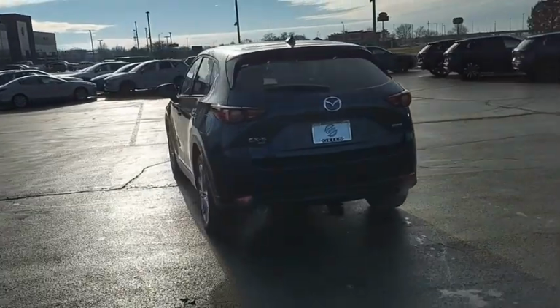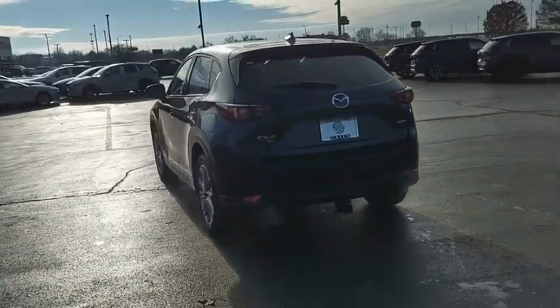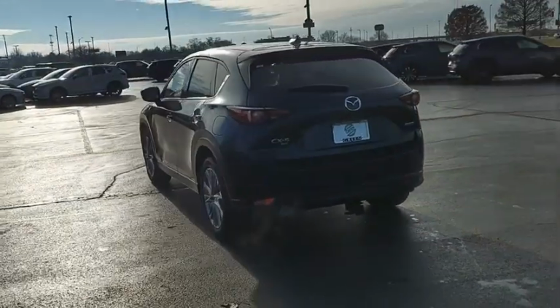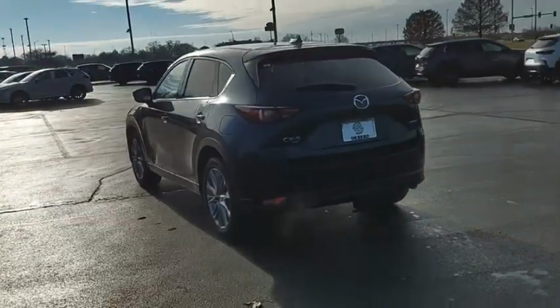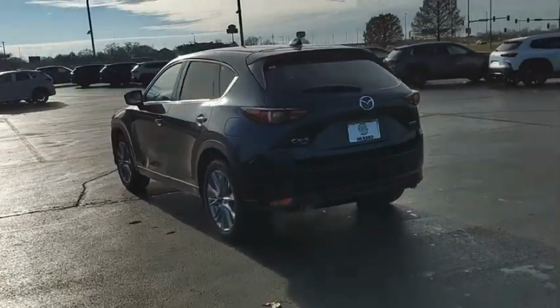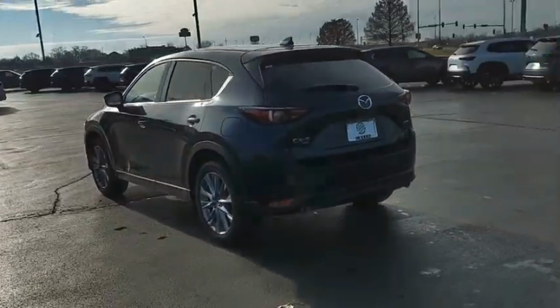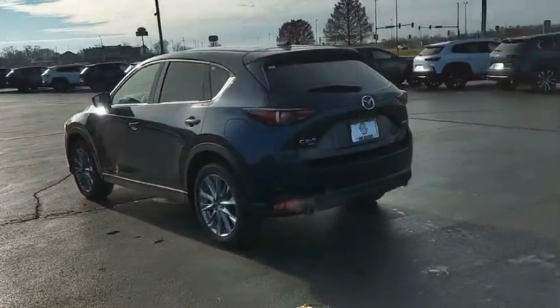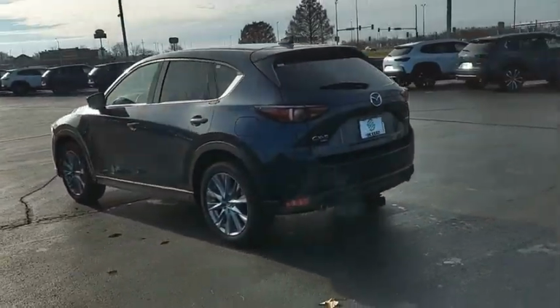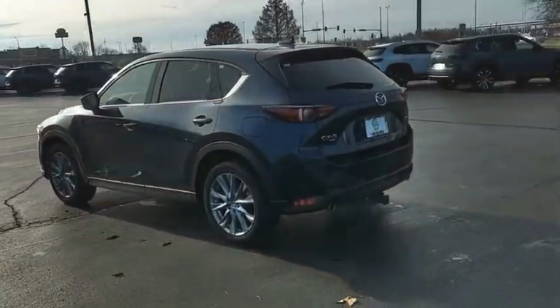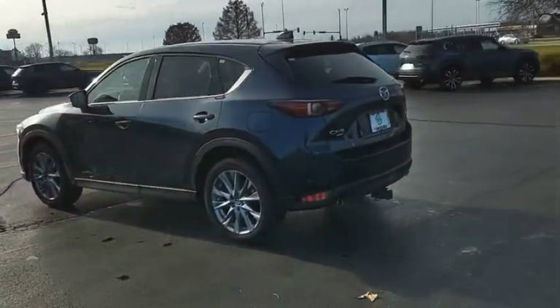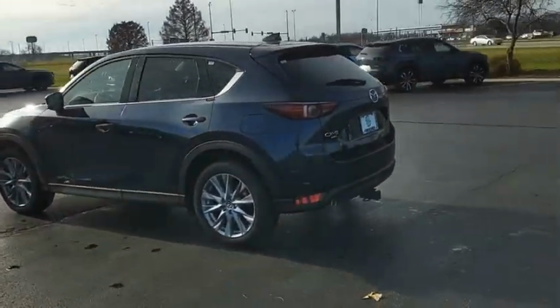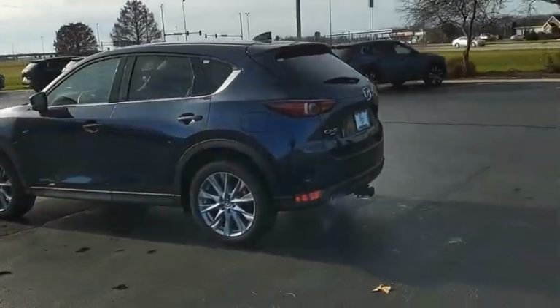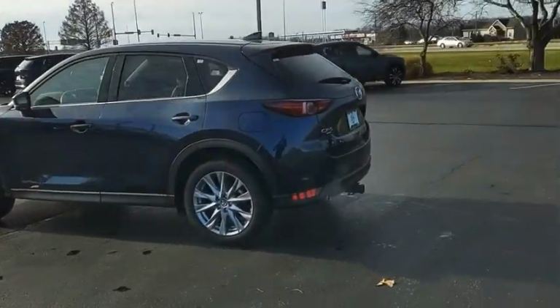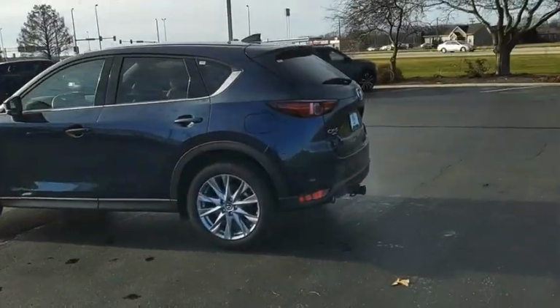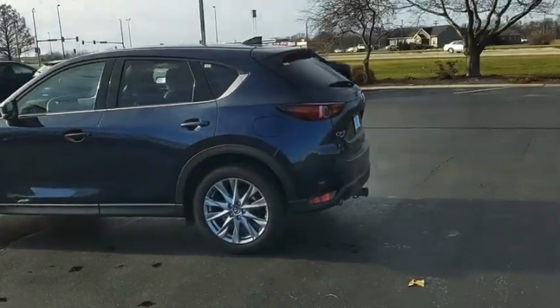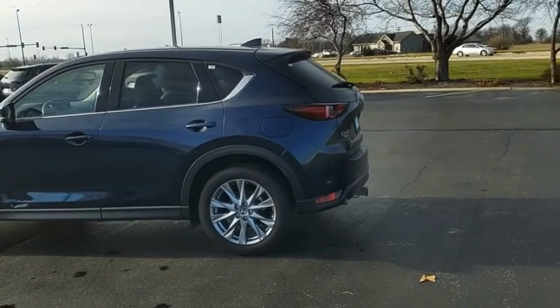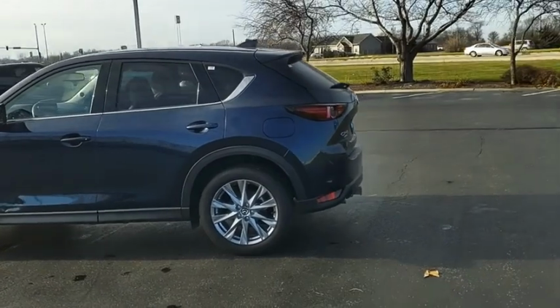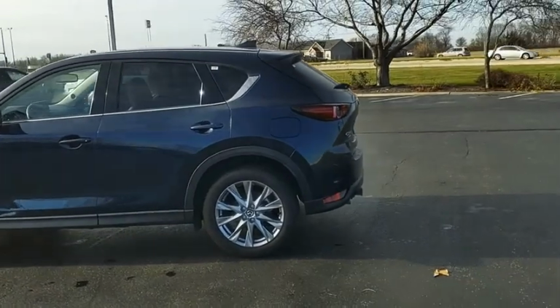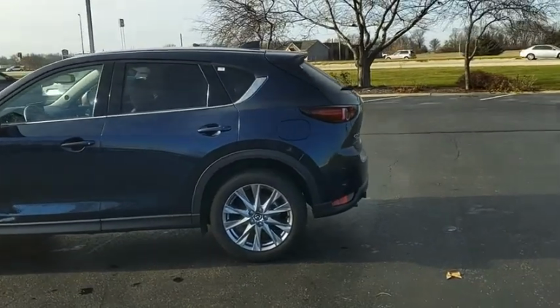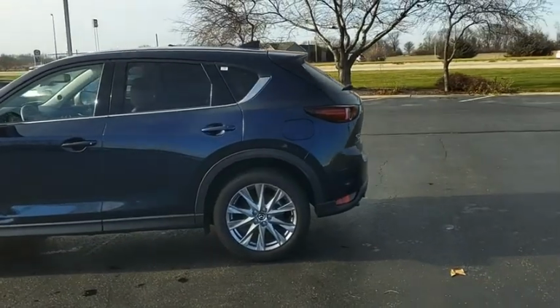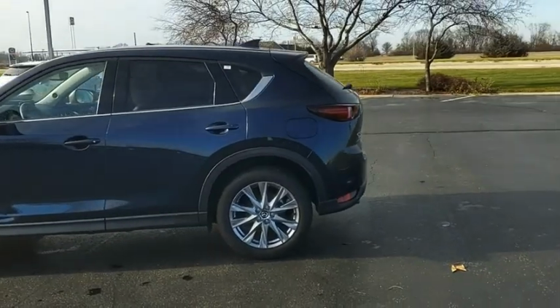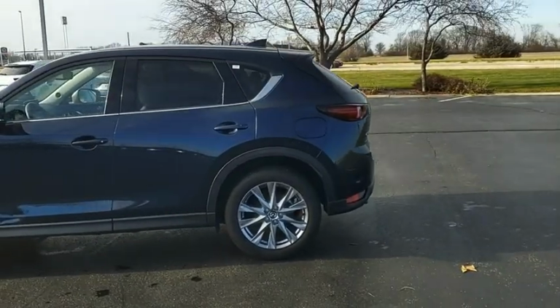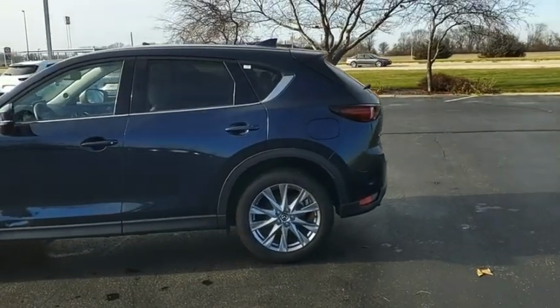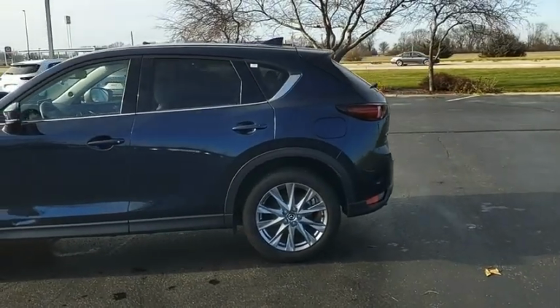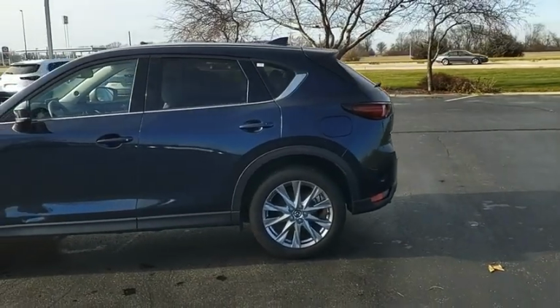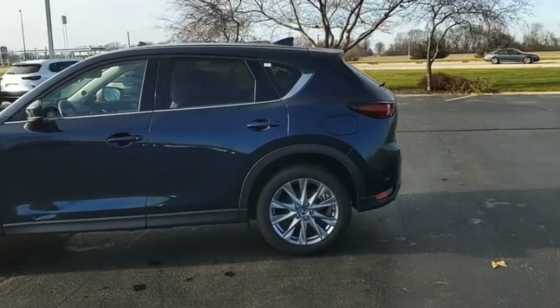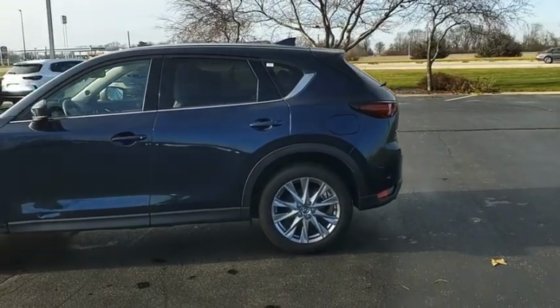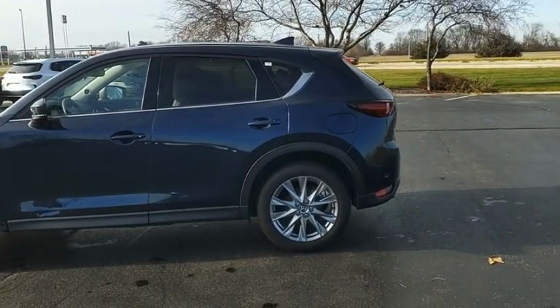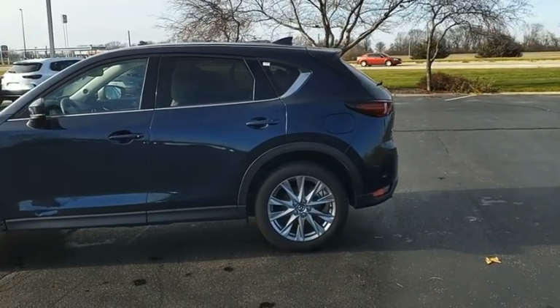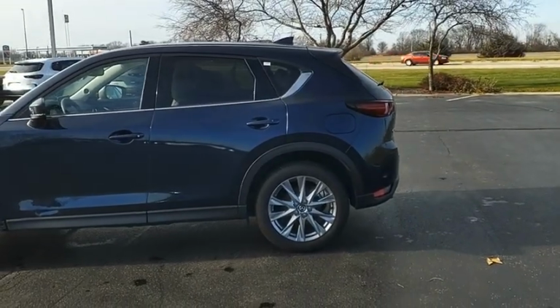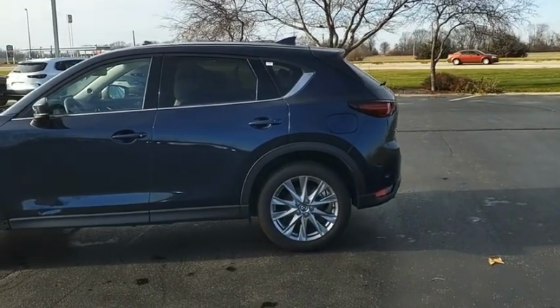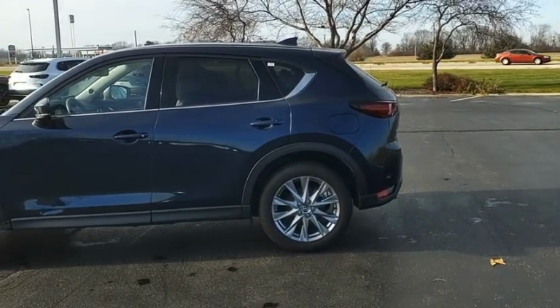good choice for those seeking a sporty yet thrifty crossover SUV. If you like it online, you'll love it in your driveway — take it for a spin today.